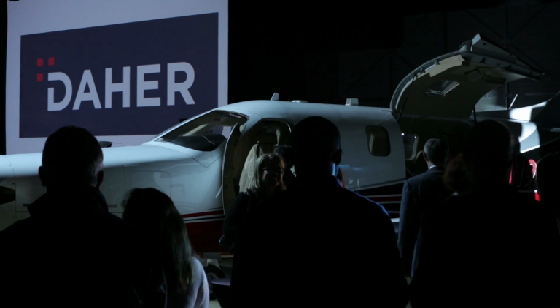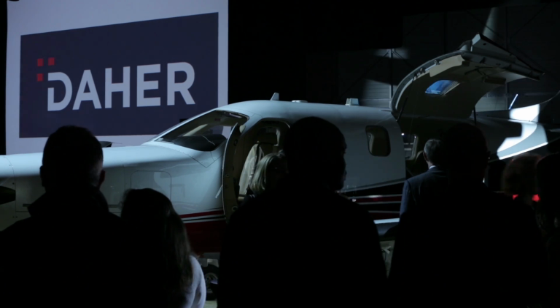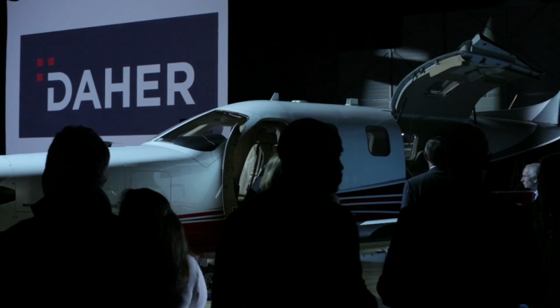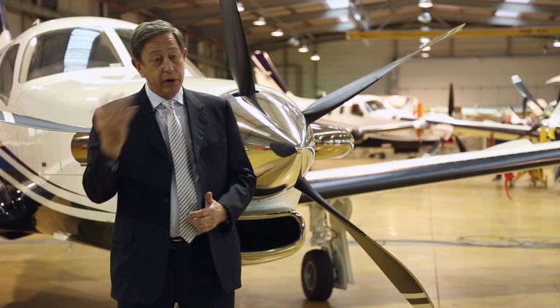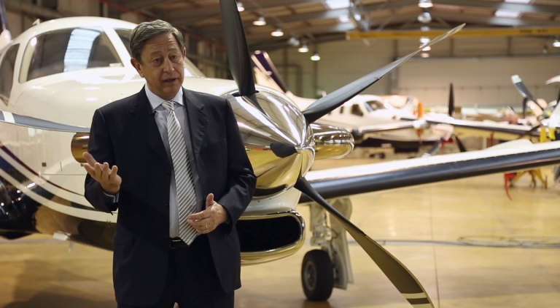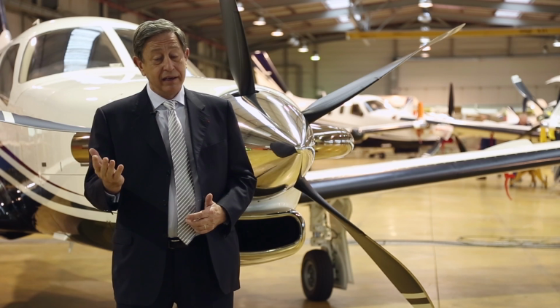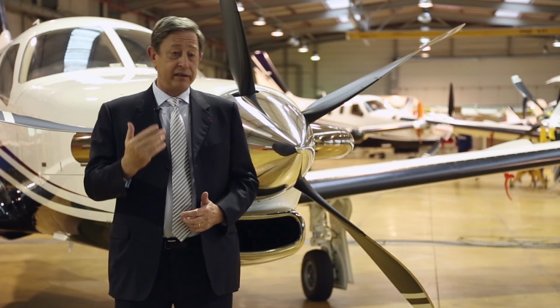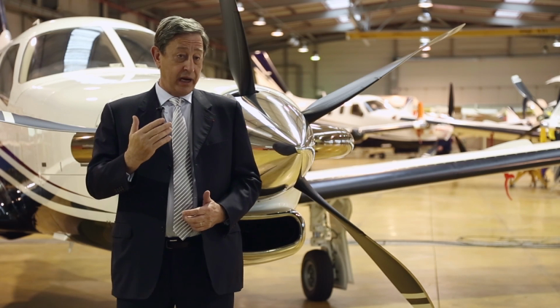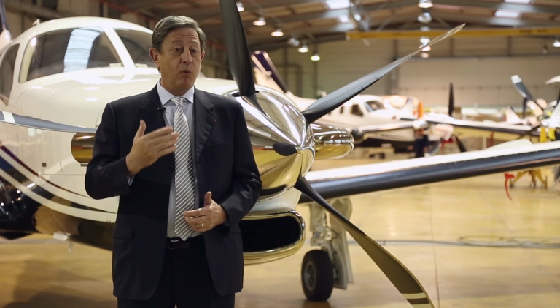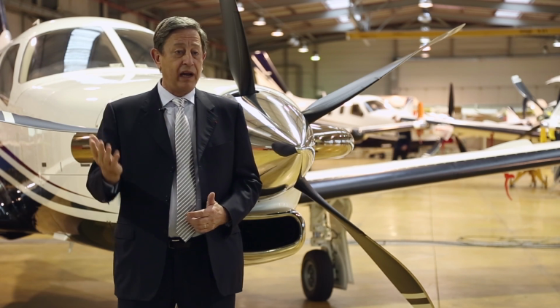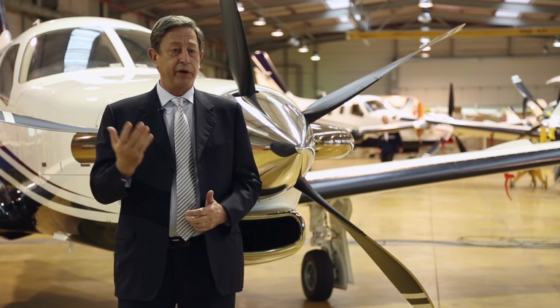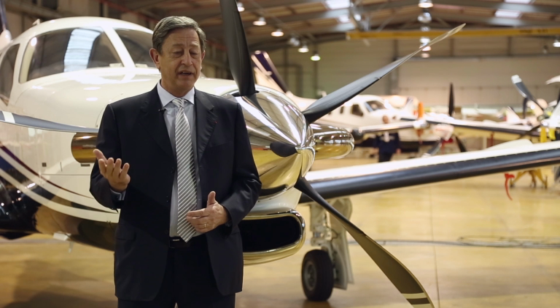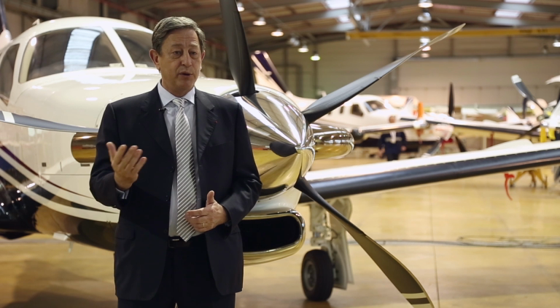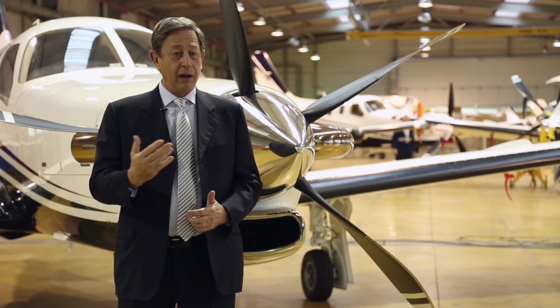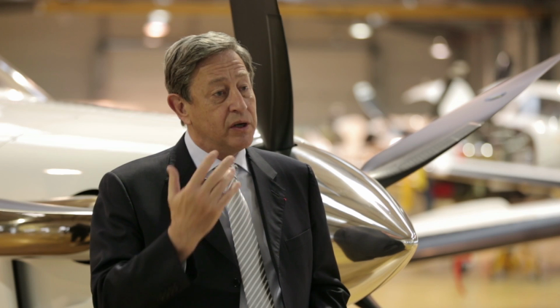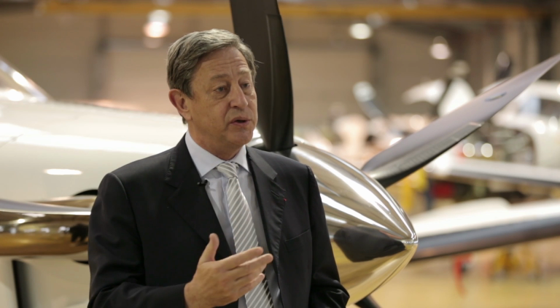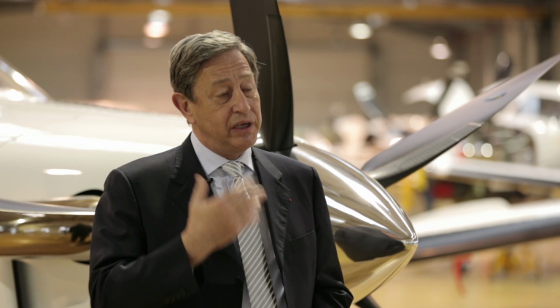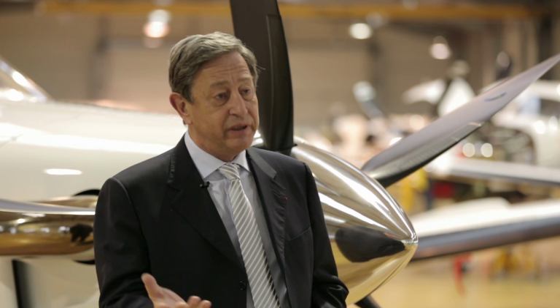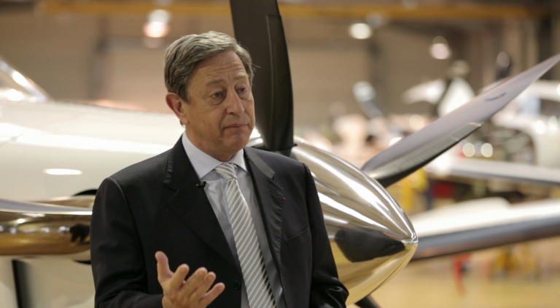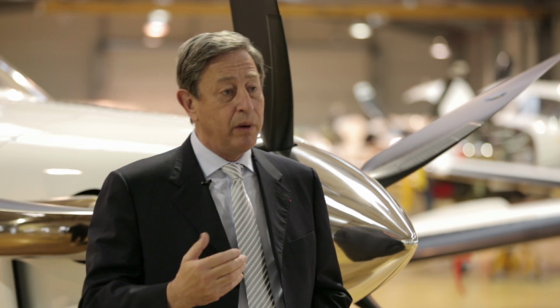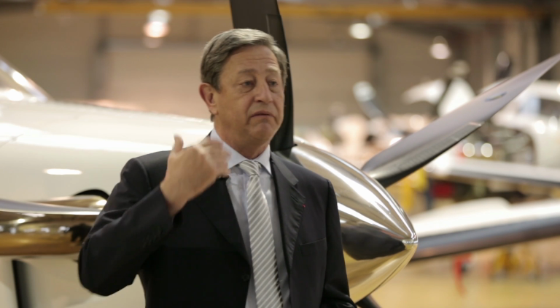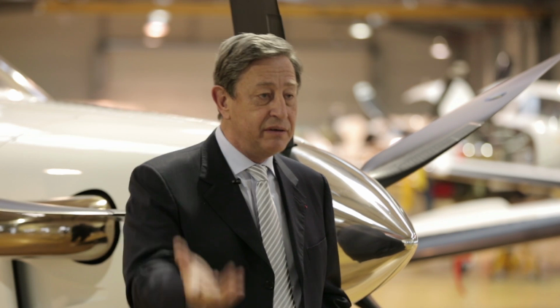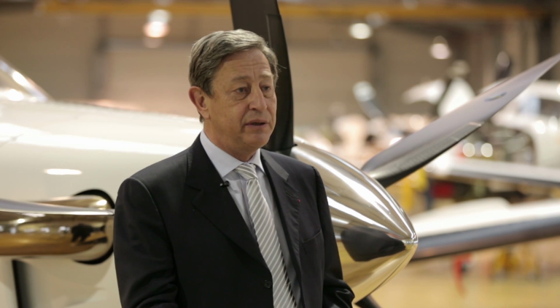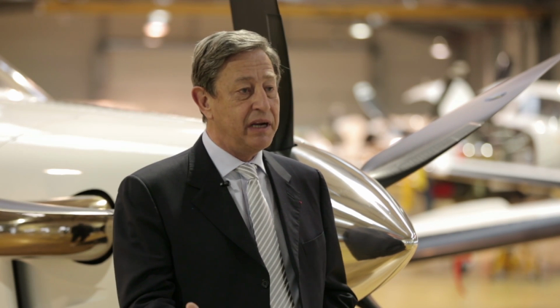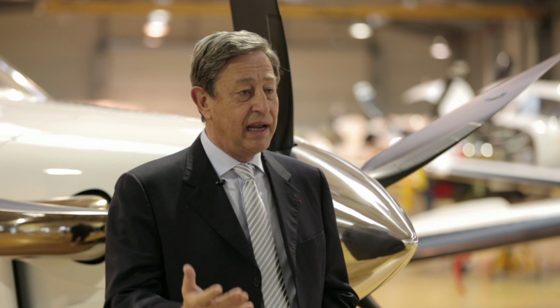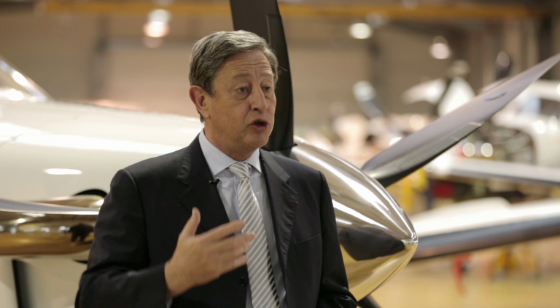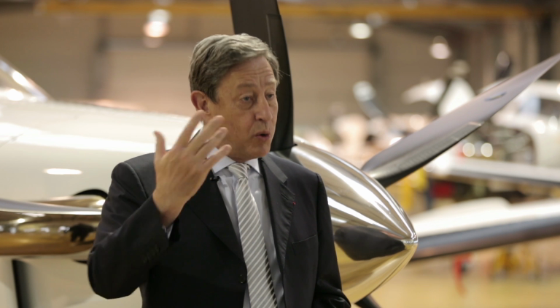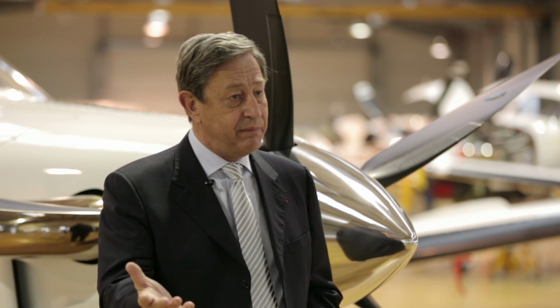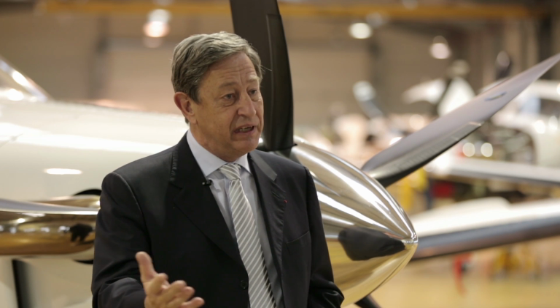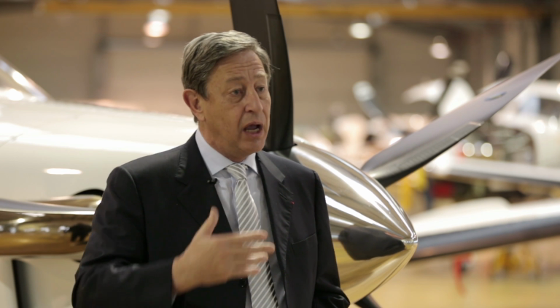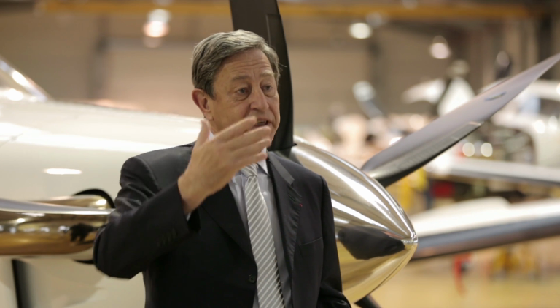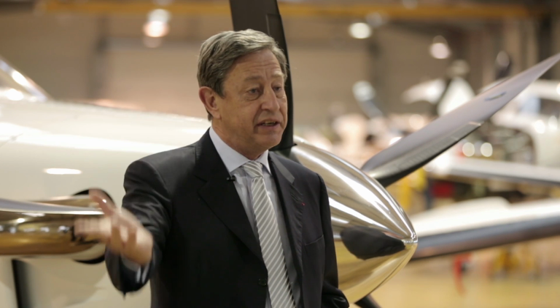TBM is a winner — it is a world-class winner. So we want to develop the TBM, we want to invest in the TBM, and grow with the TBM in the coming decades.